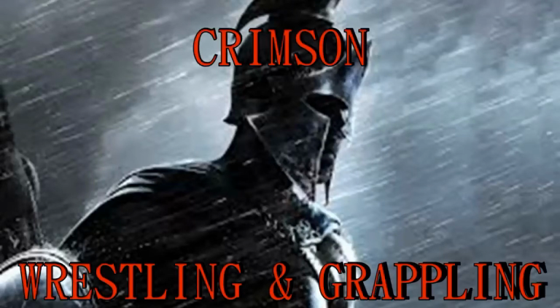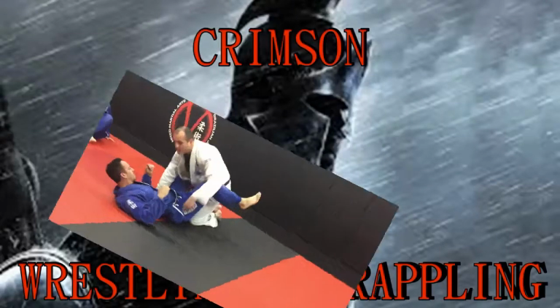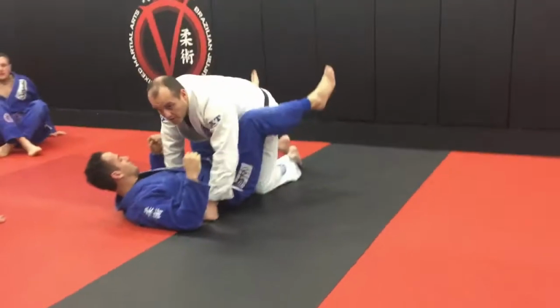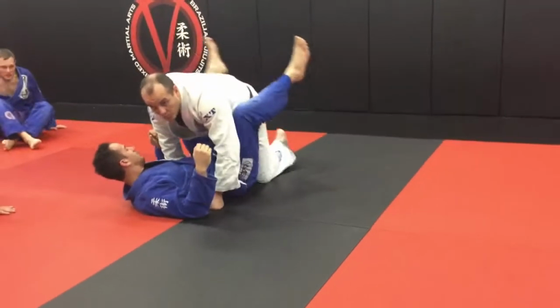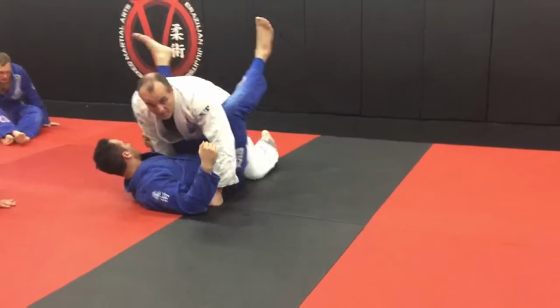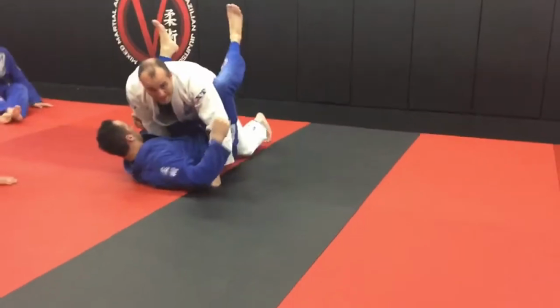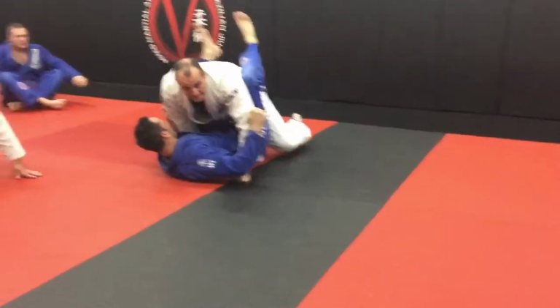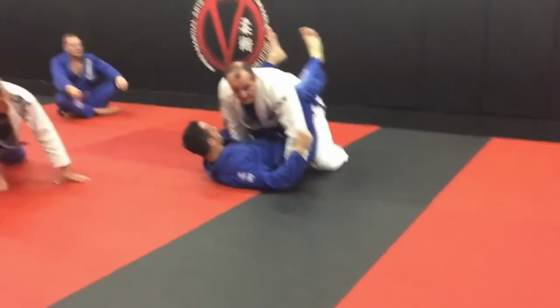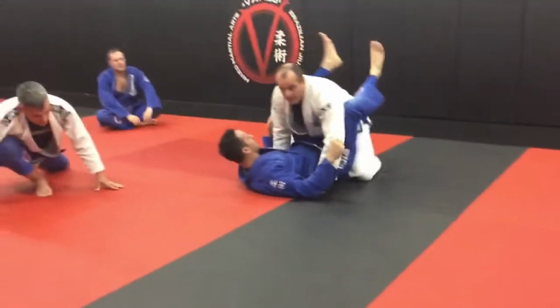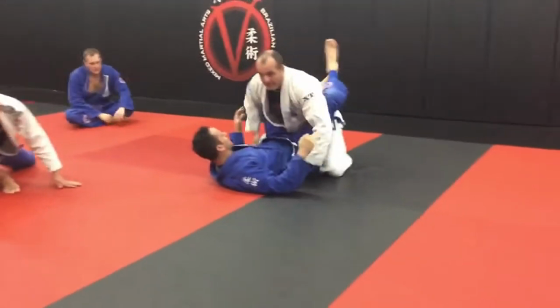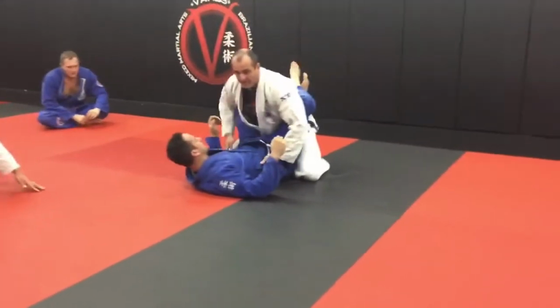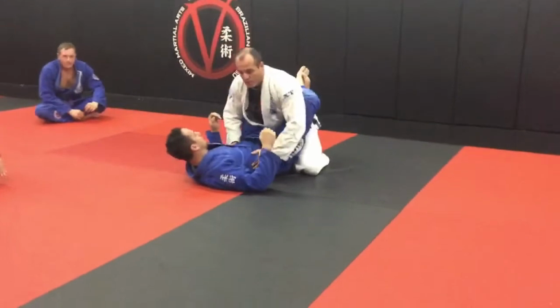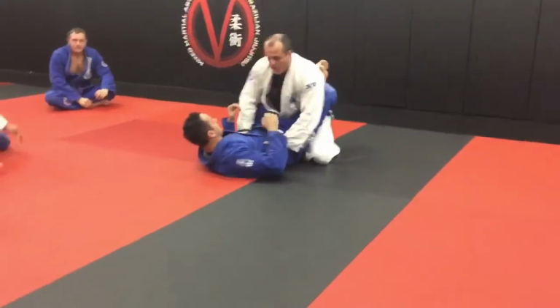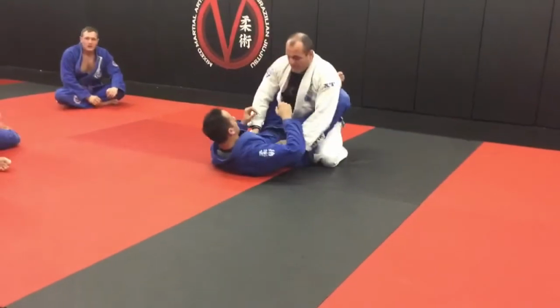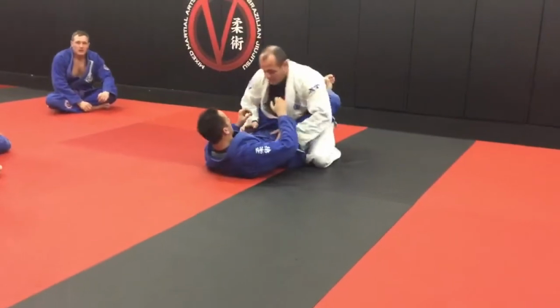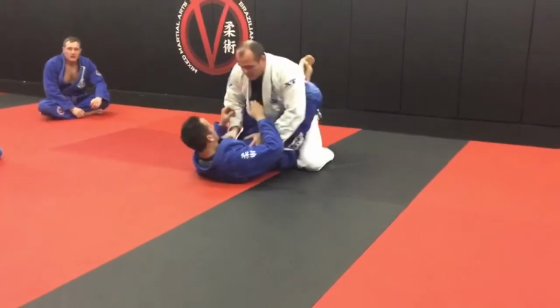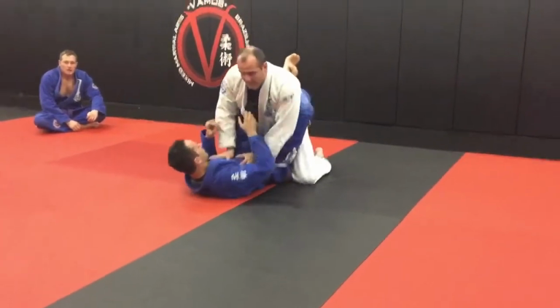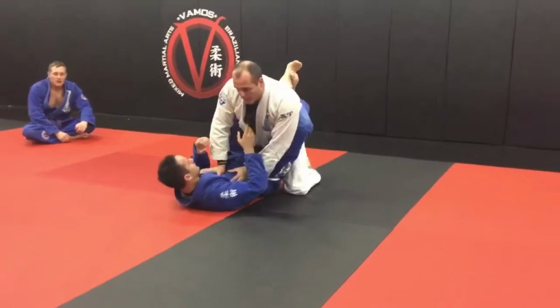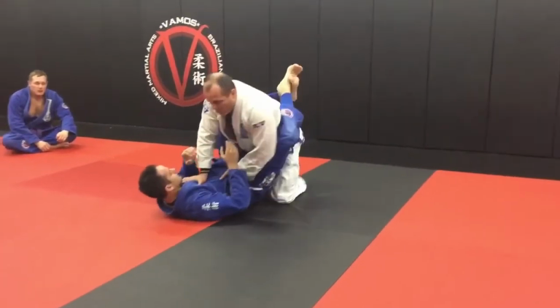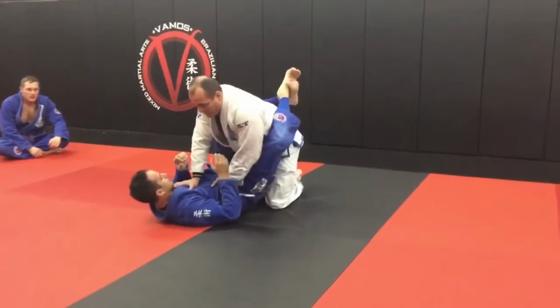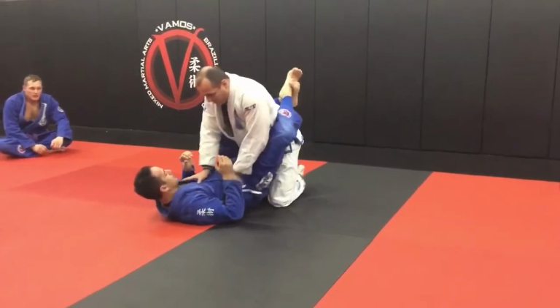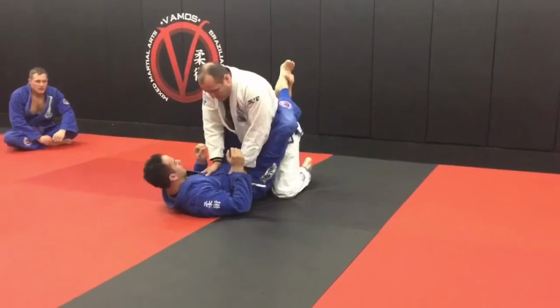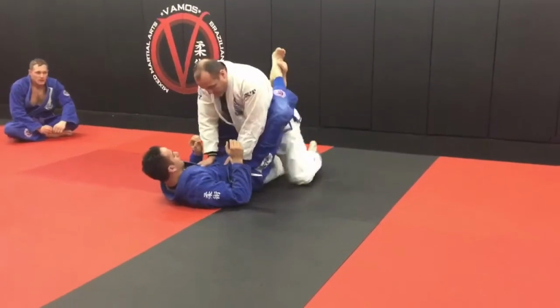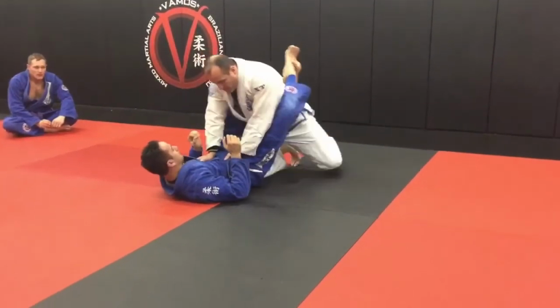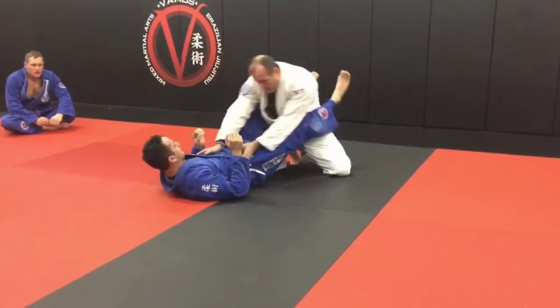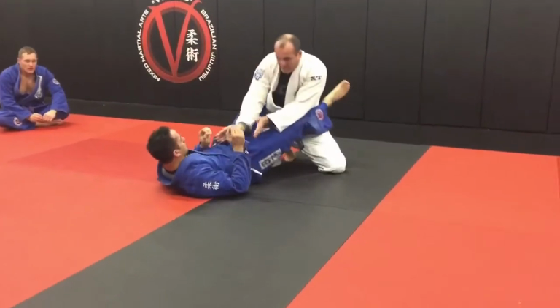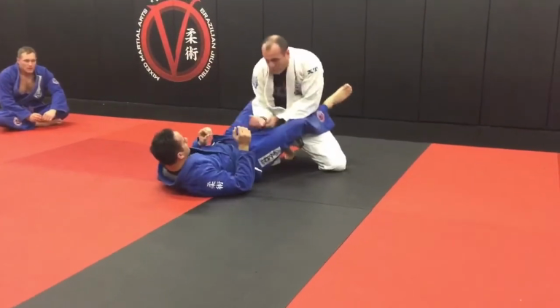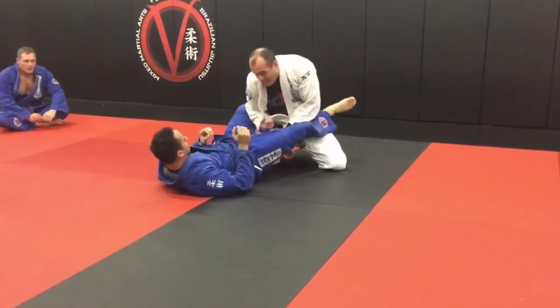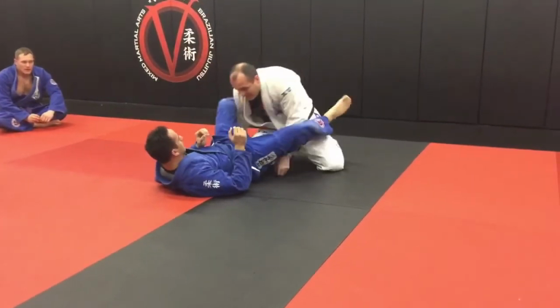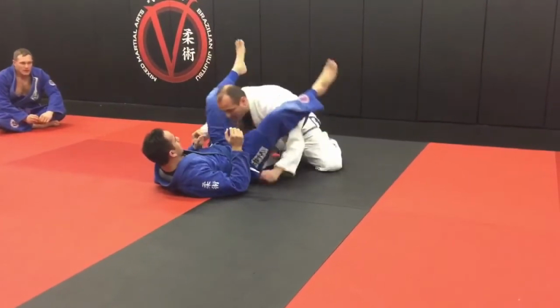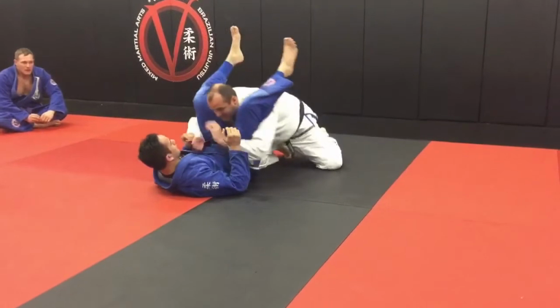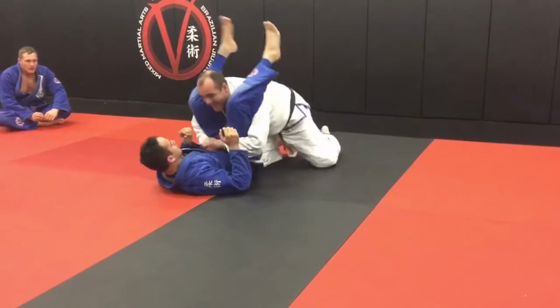Alright guys, we're going to end up working on the back mount here. I'm going to use the full guard. Let's just say I use one of my guard breaks — L-sit. I break it open, I immediately go into my stack.